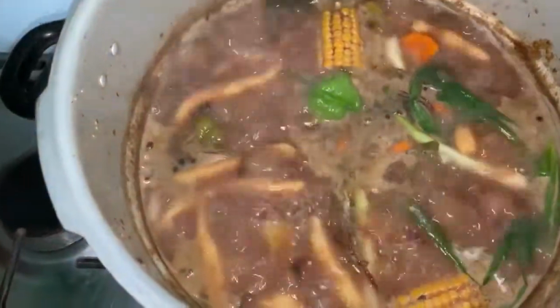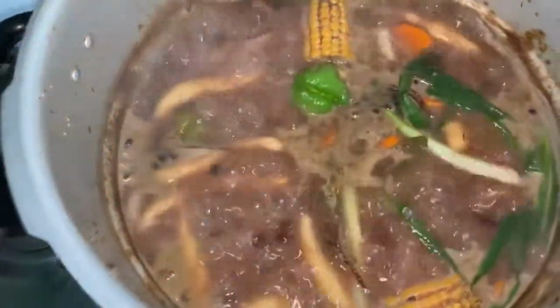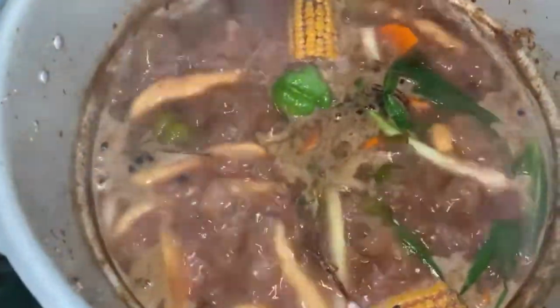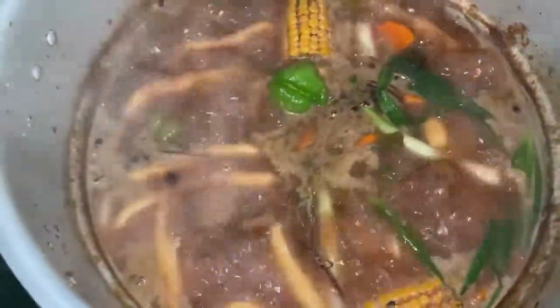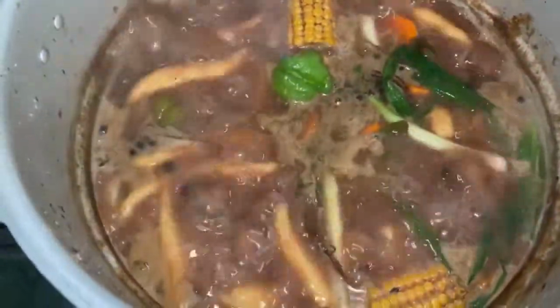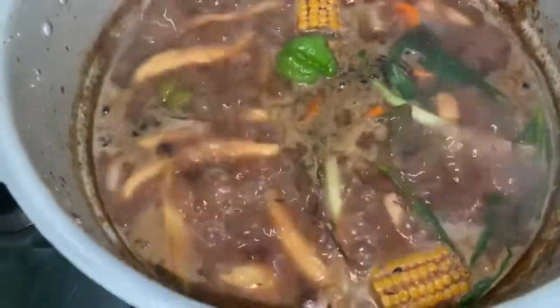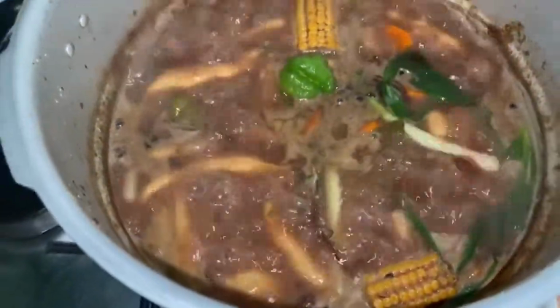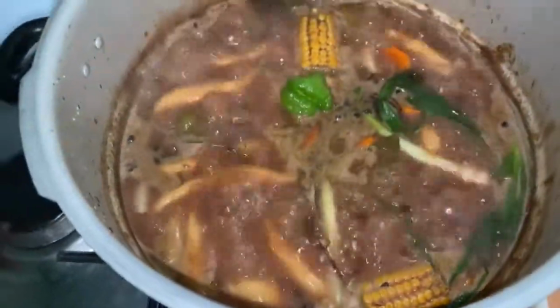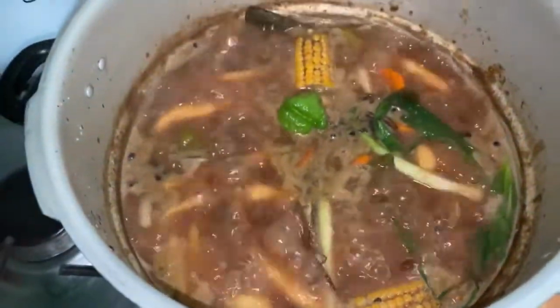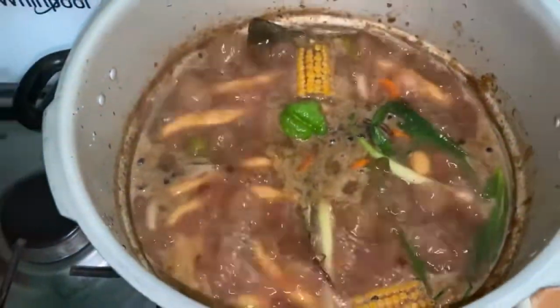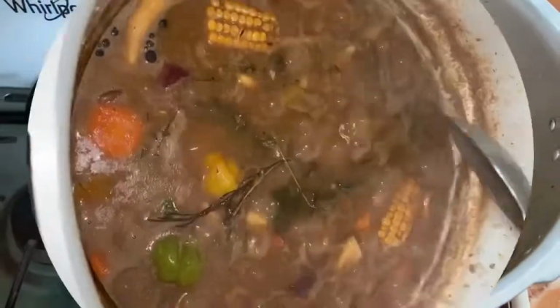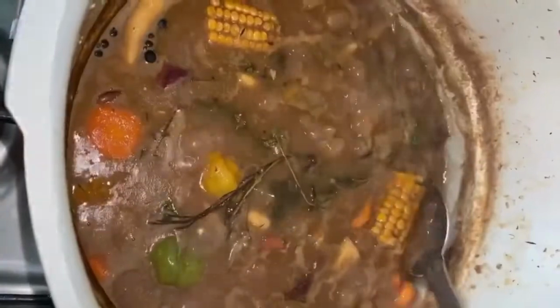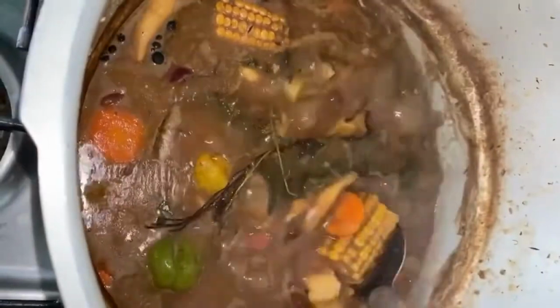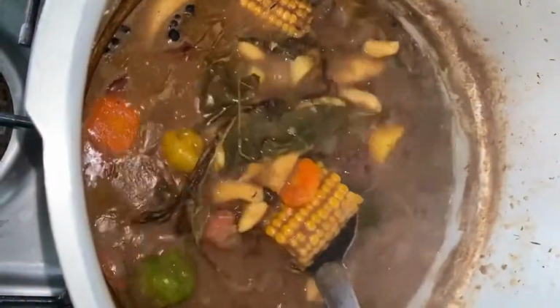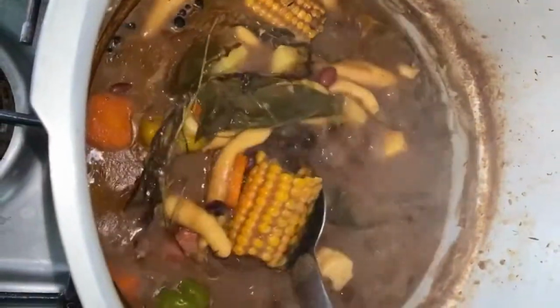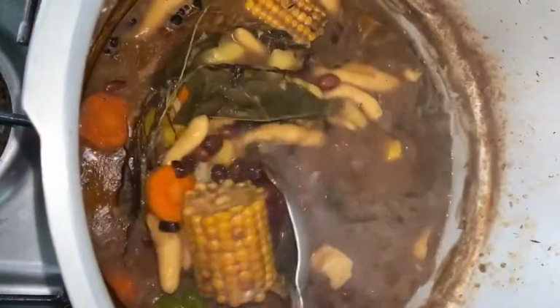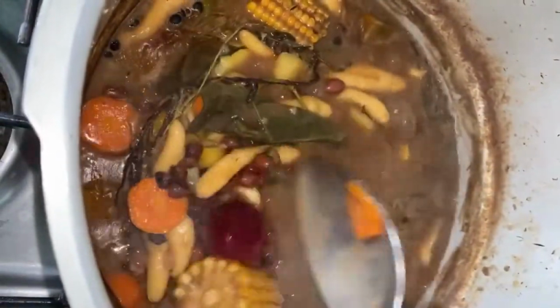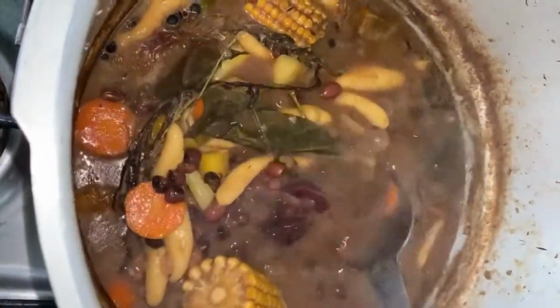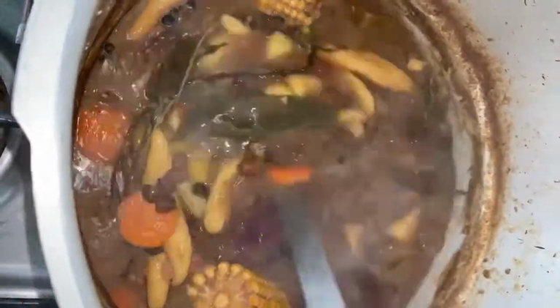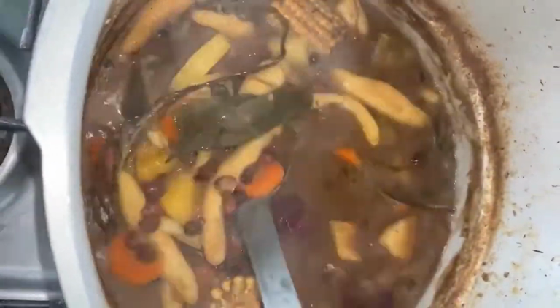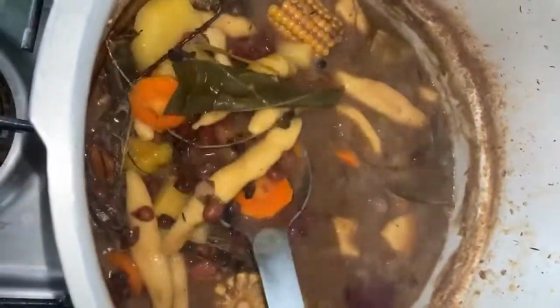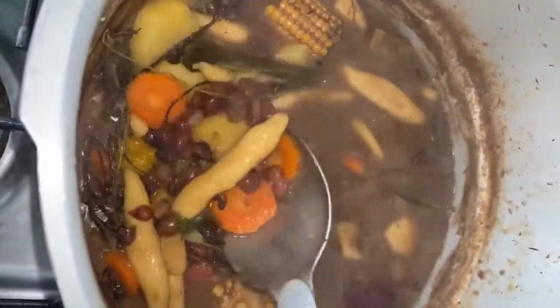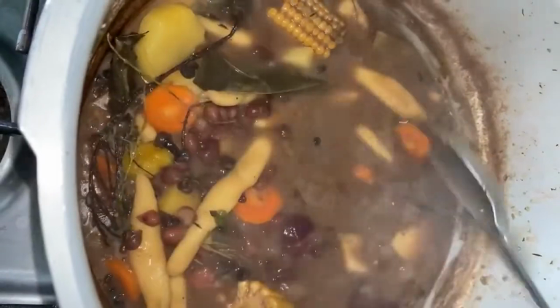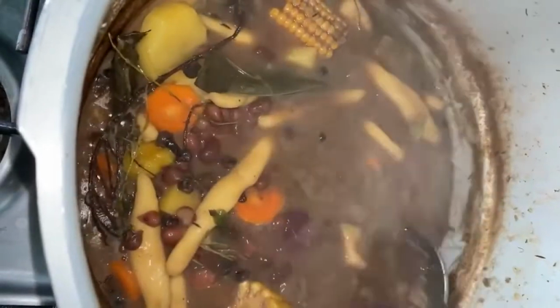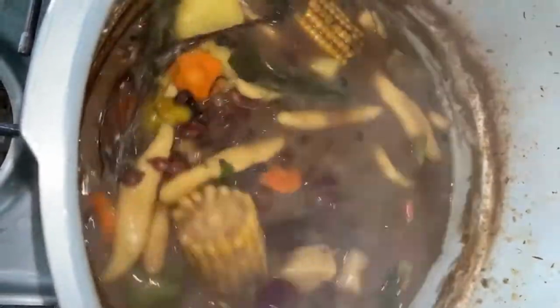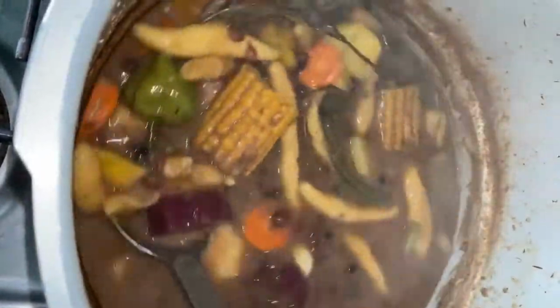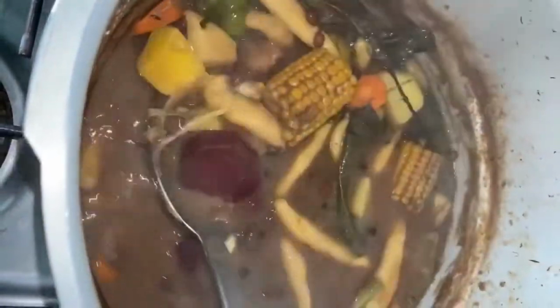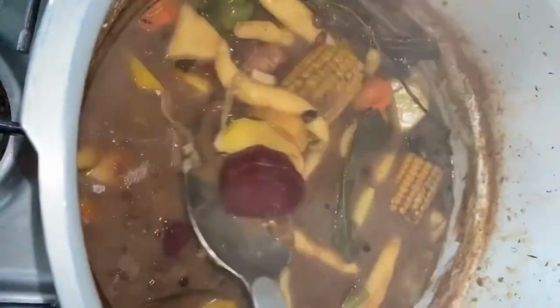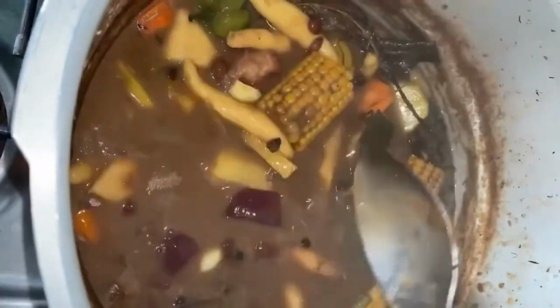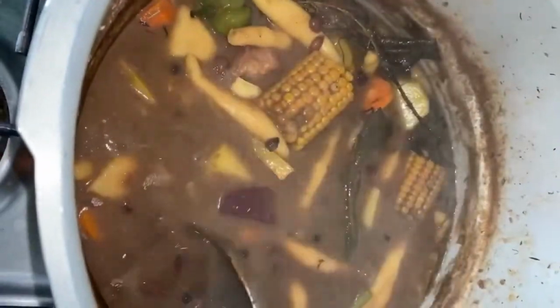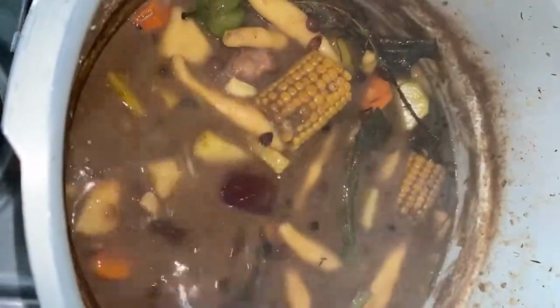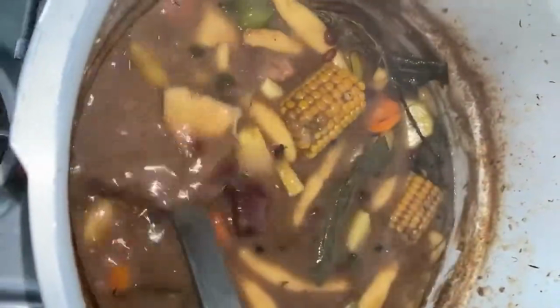It's coming along nicely — the colors are bright. The spinners are already boiled, so it's coming along really nicely.